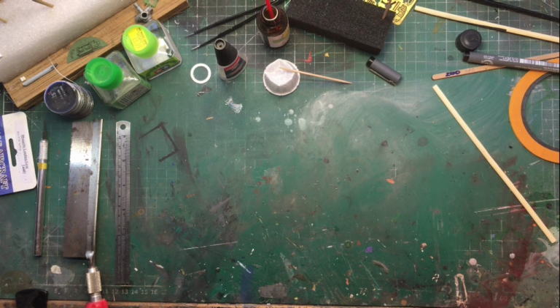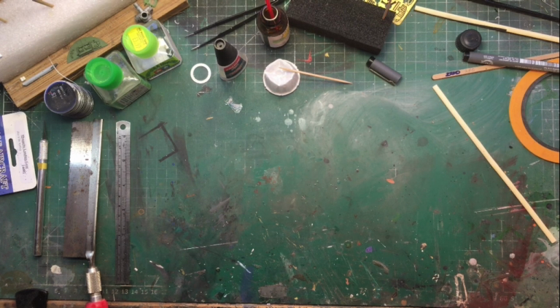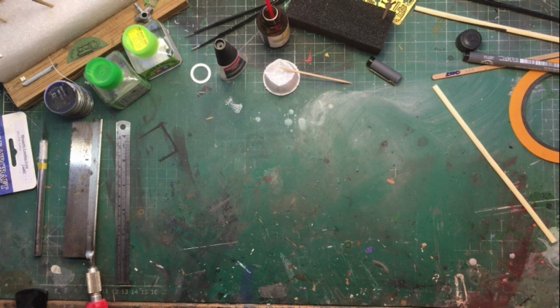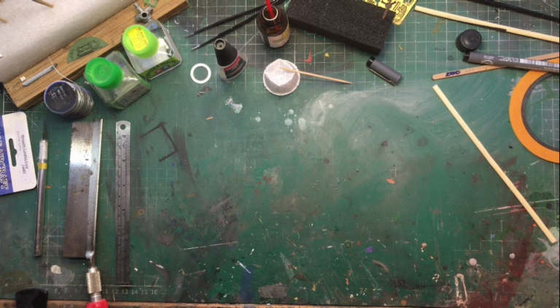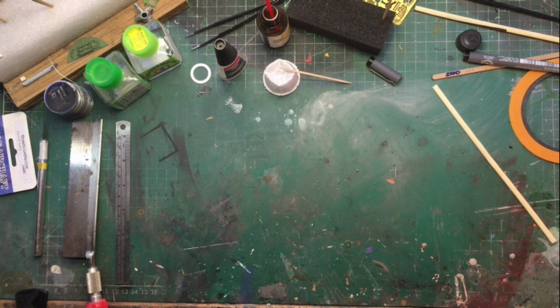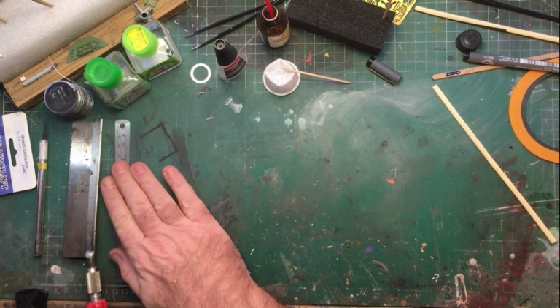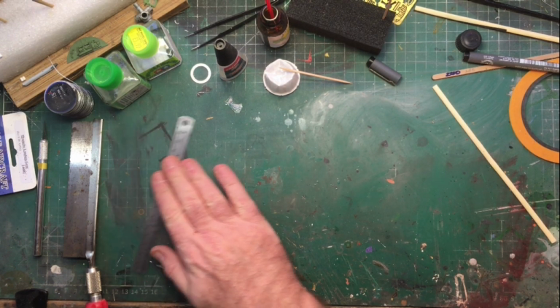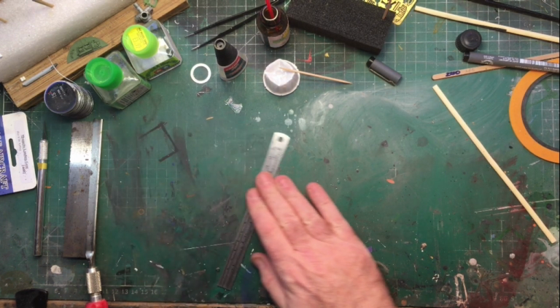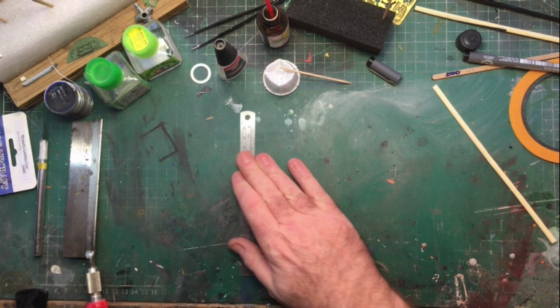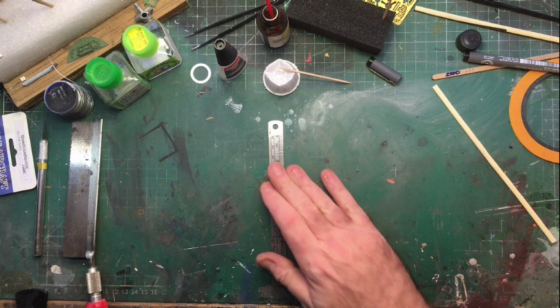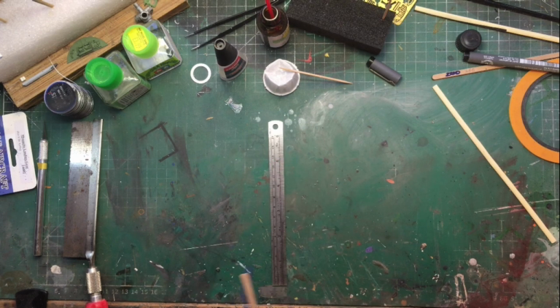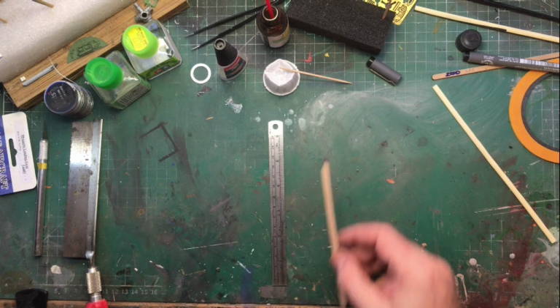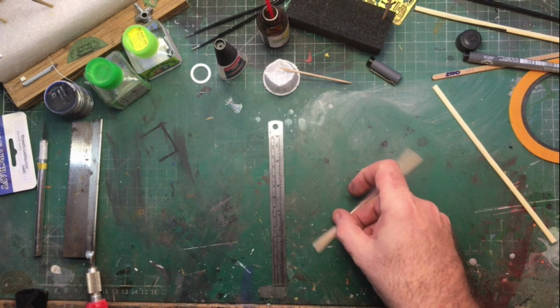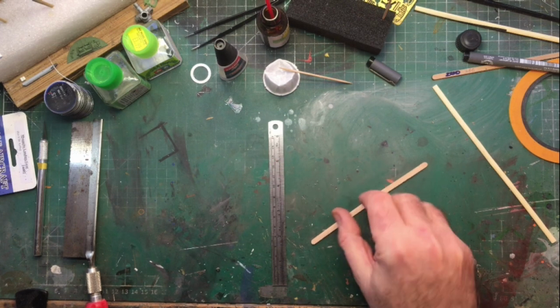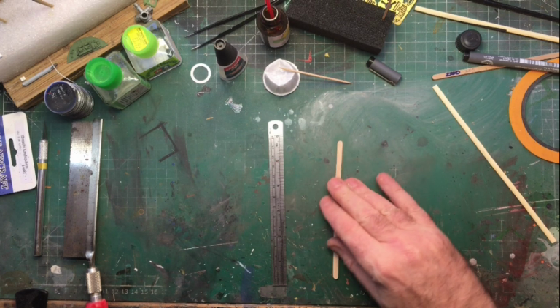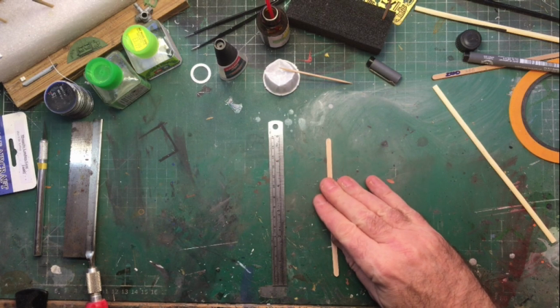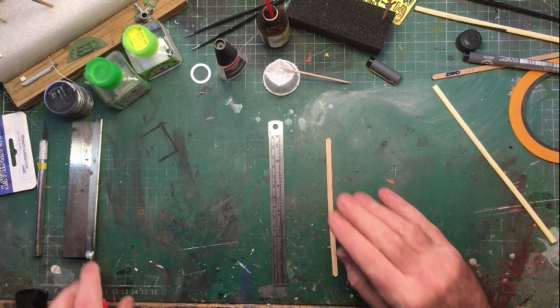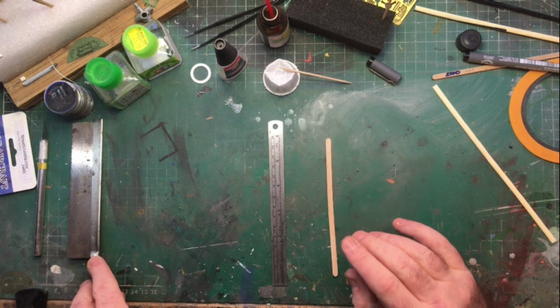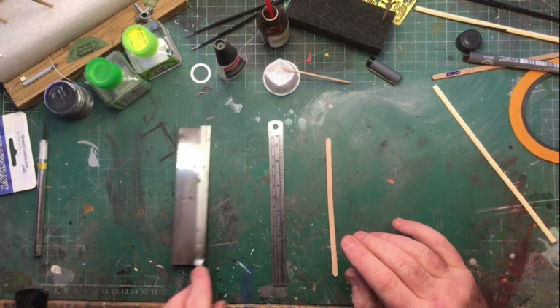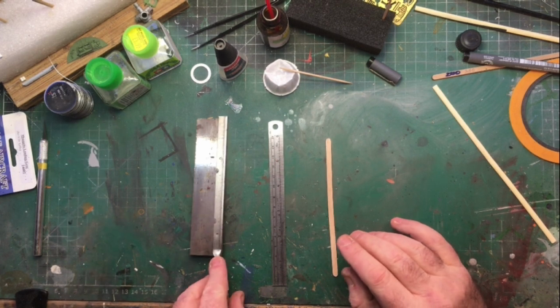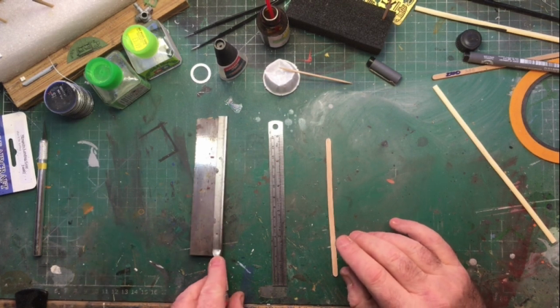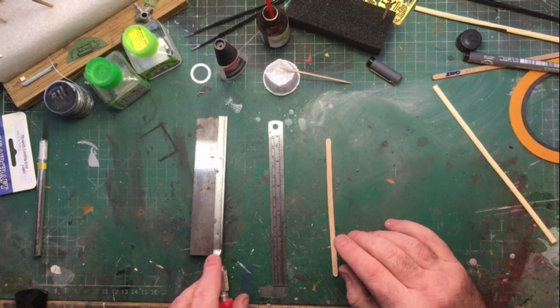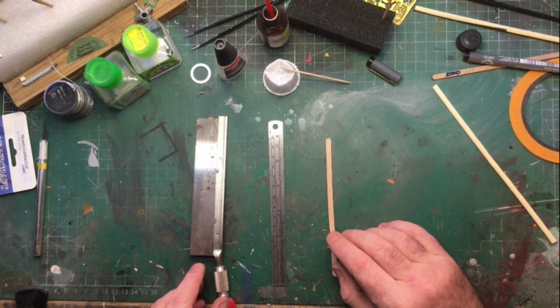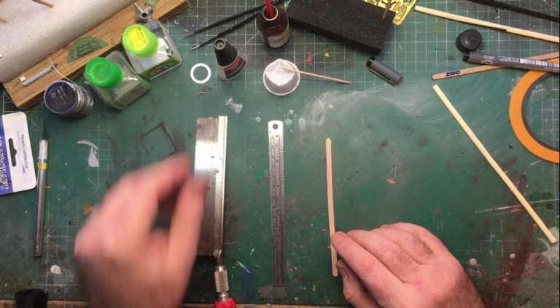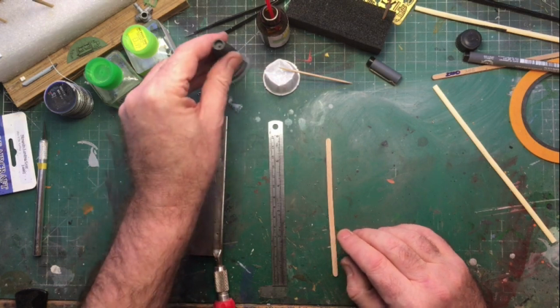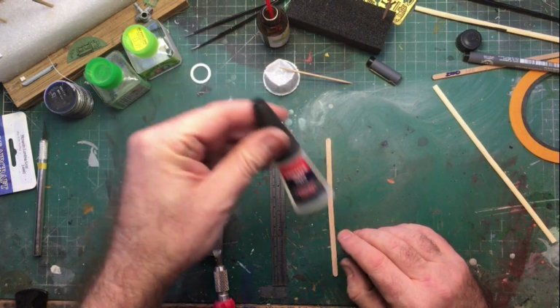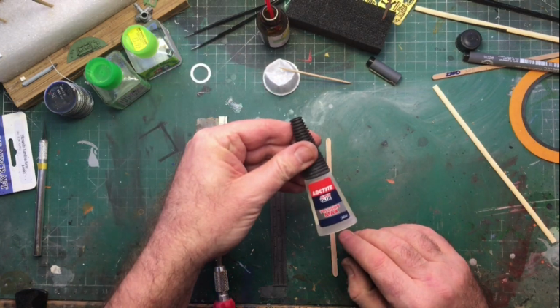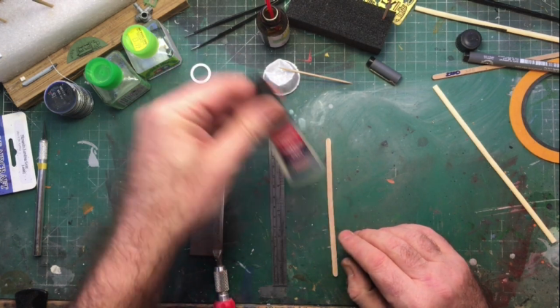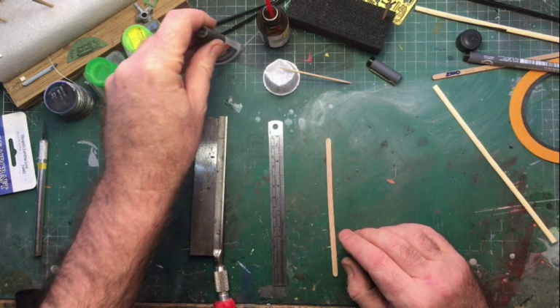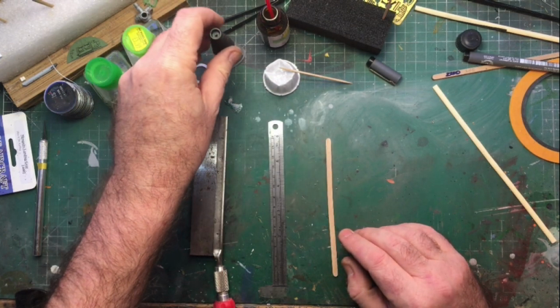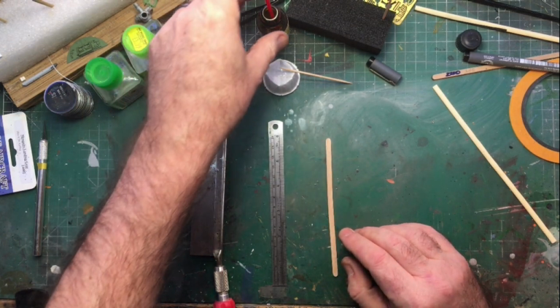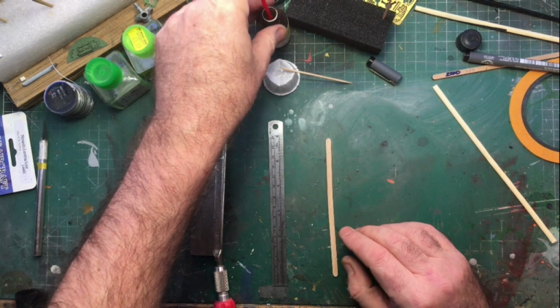You'll need a ruler, coffee stirrers, a micro or mini saw, super glue, and super glue accelerator — though that's not essential.